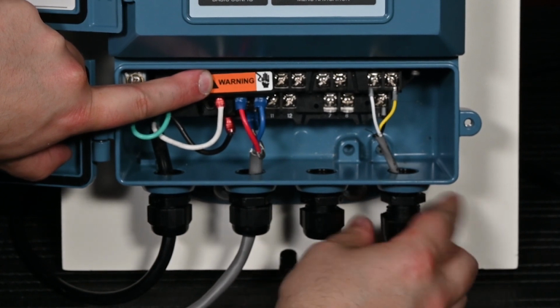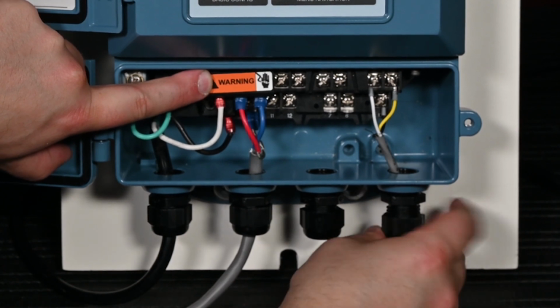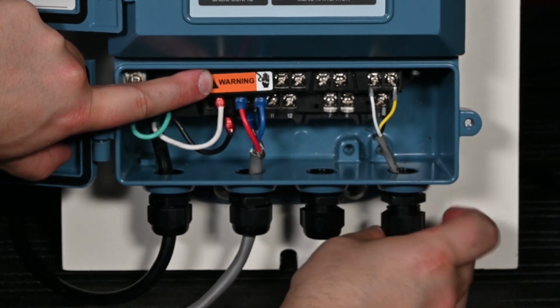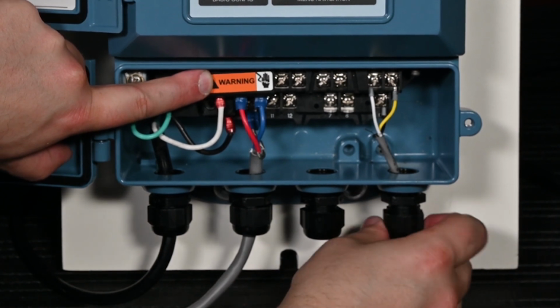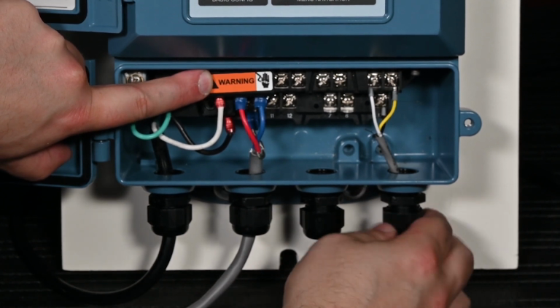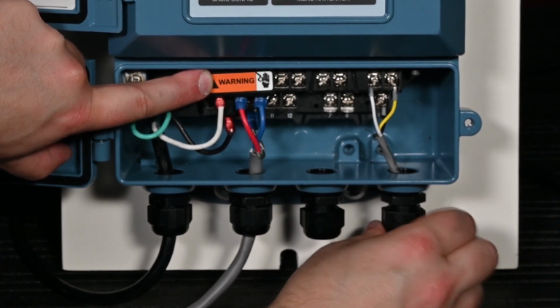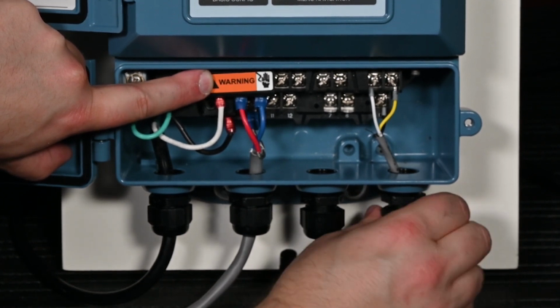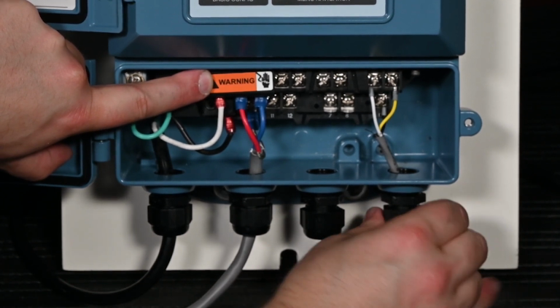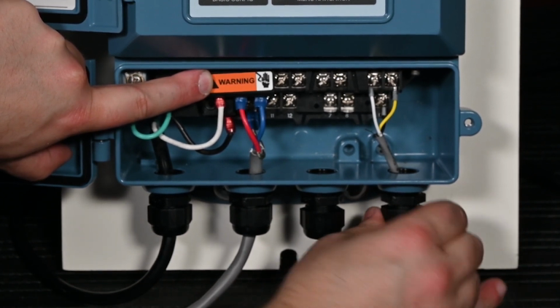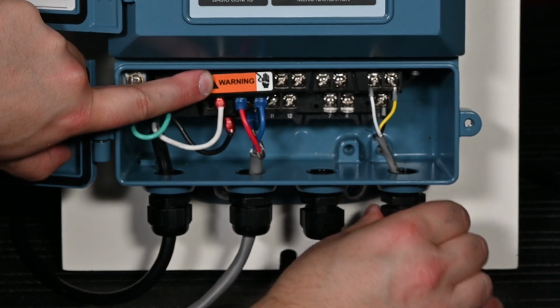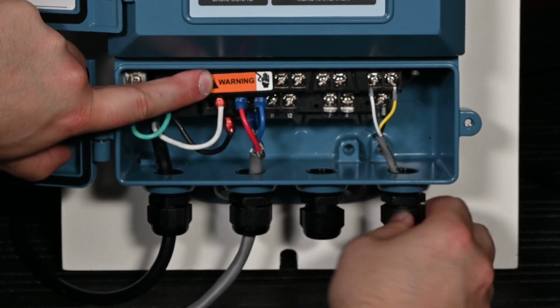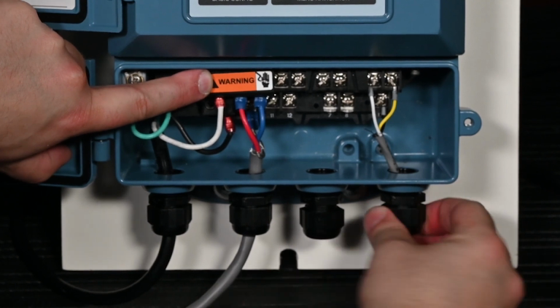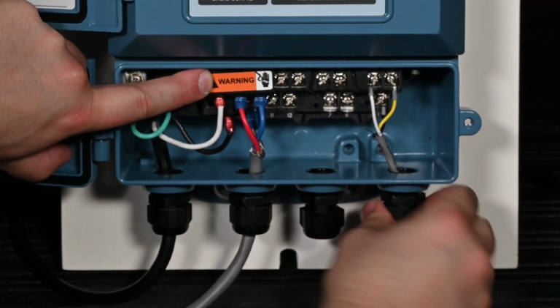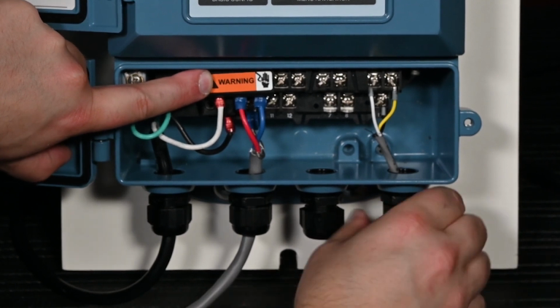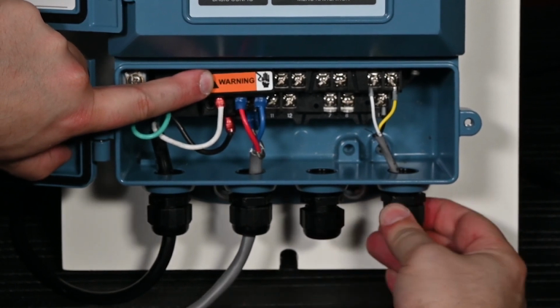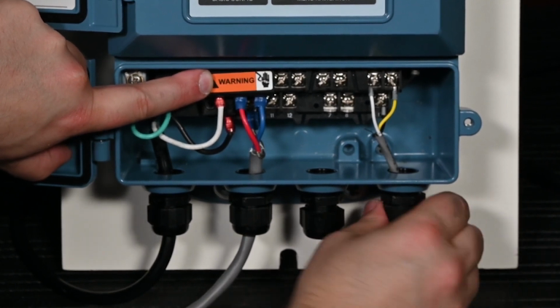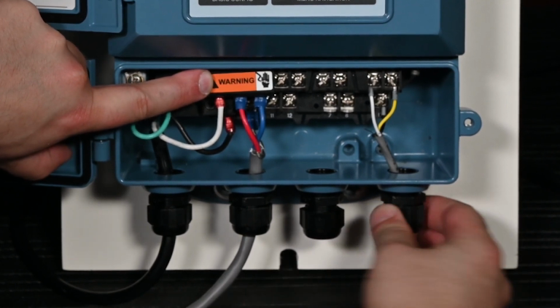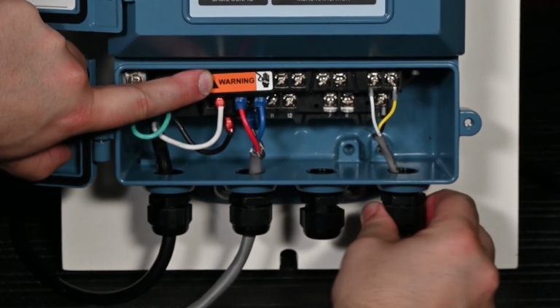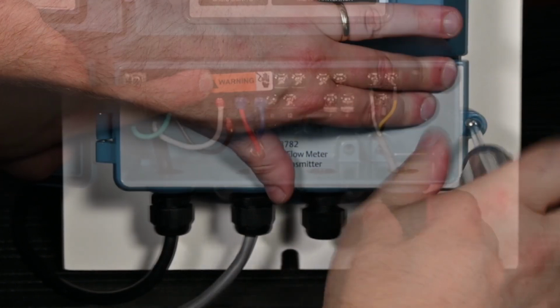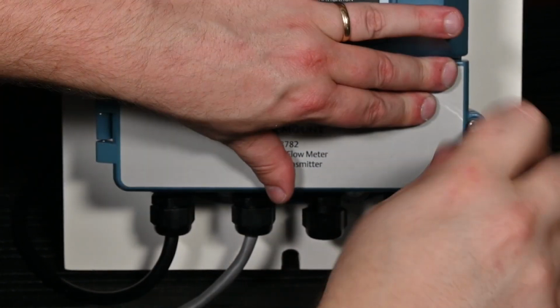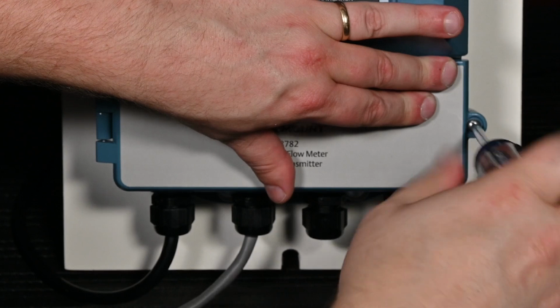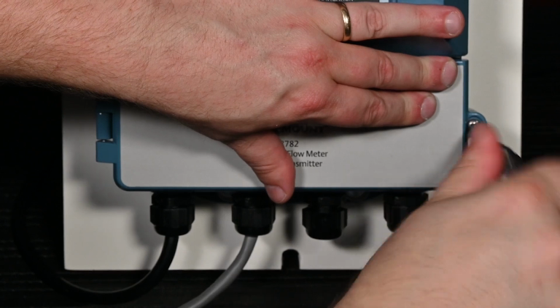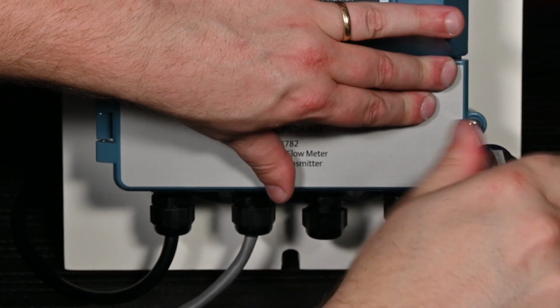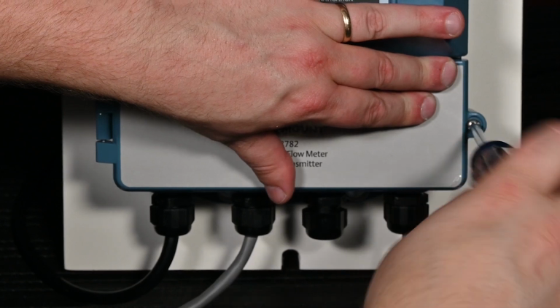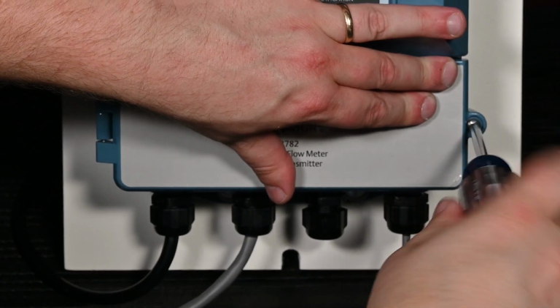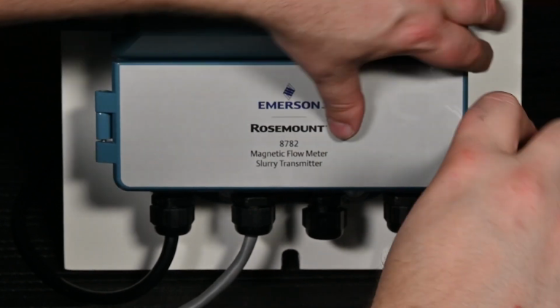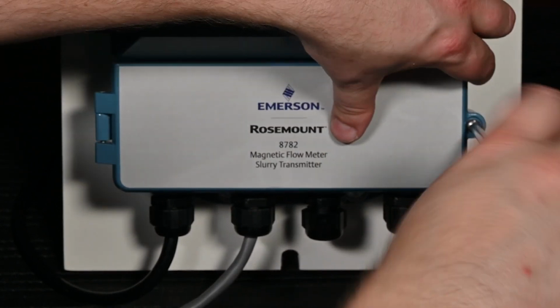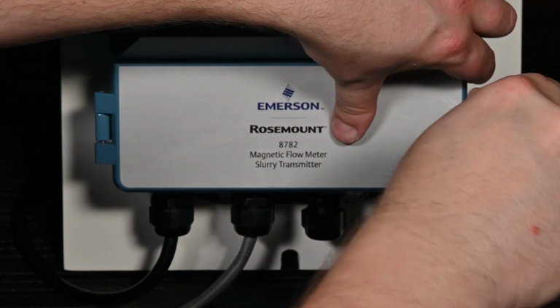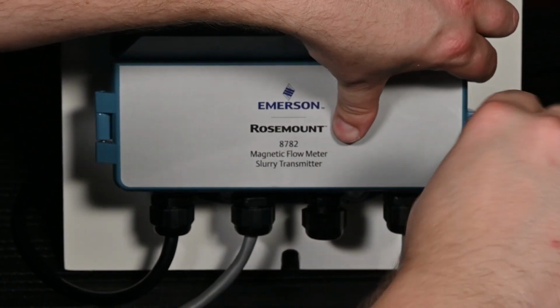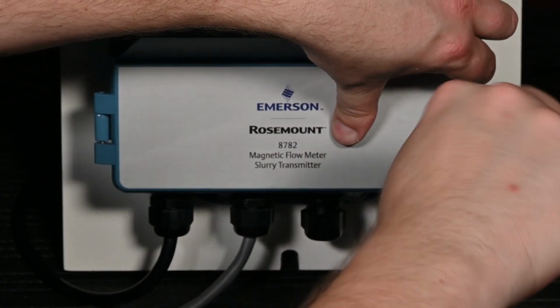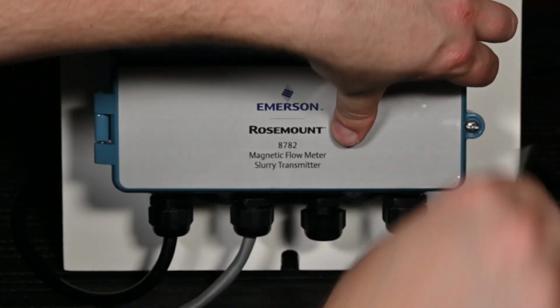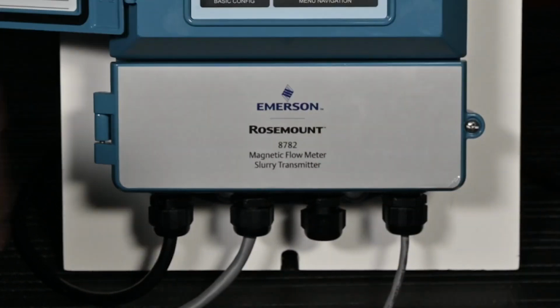Complete any wiring required for powering outputs, ensuring positive is always wired to positive and negative to negative. Close the terminal compartment, tightening the cover screw until a tight metal-to-metal contact is obtained.